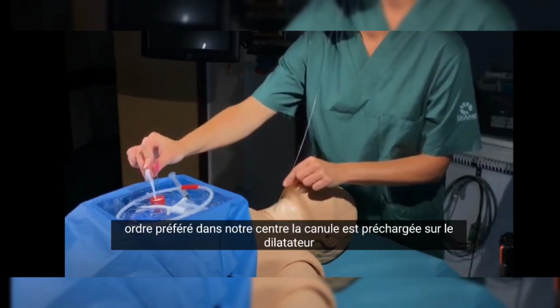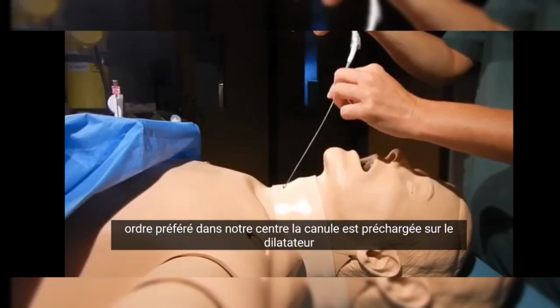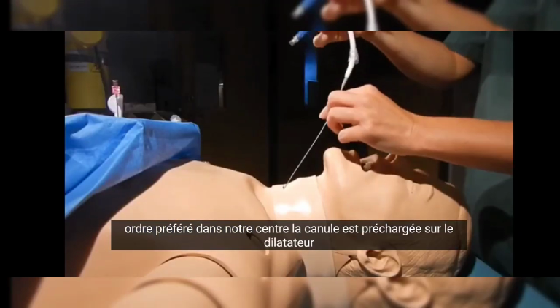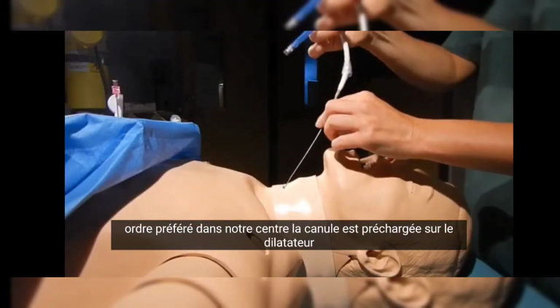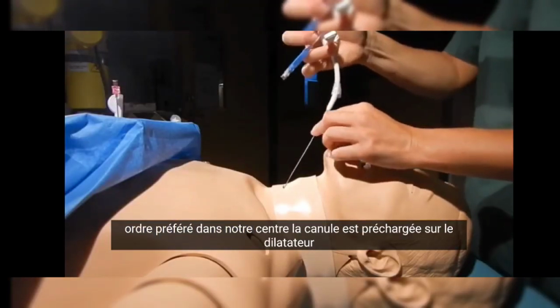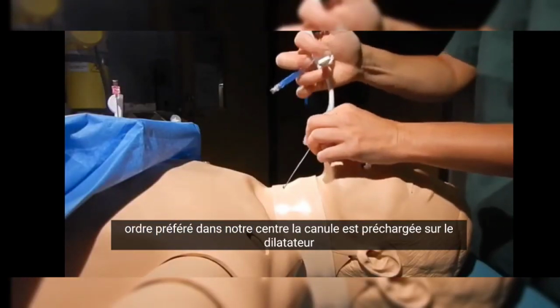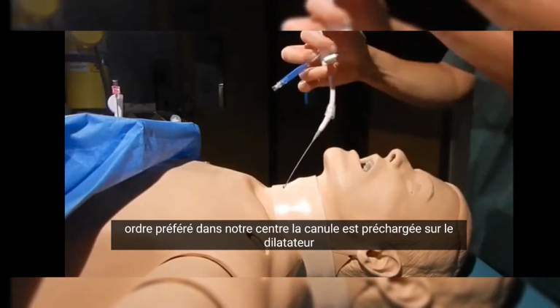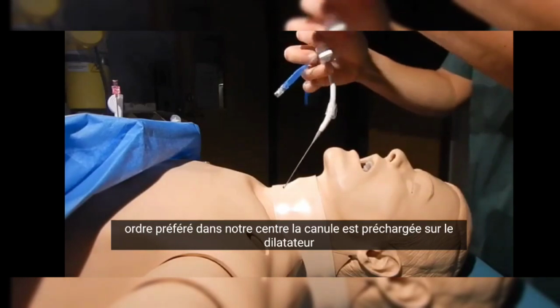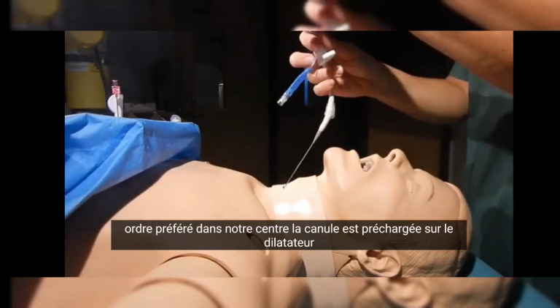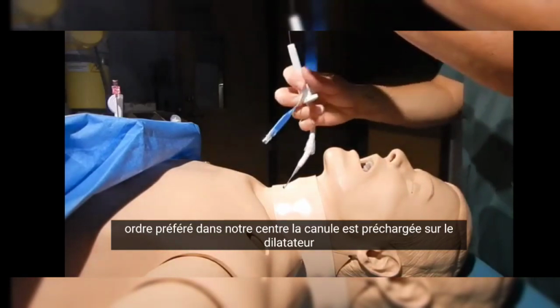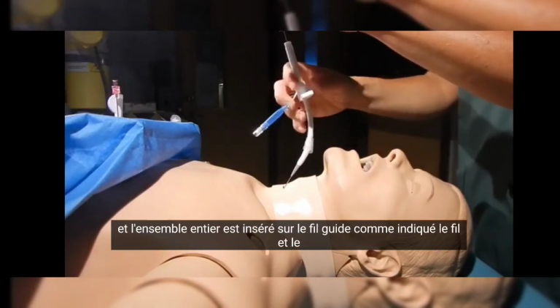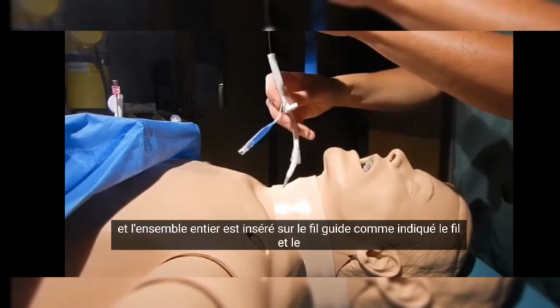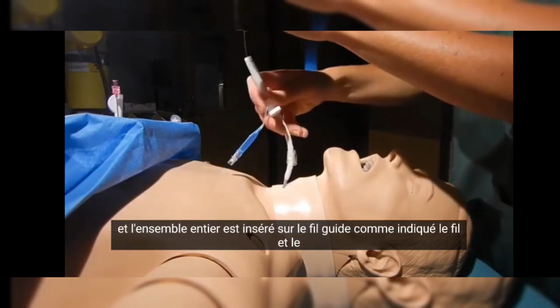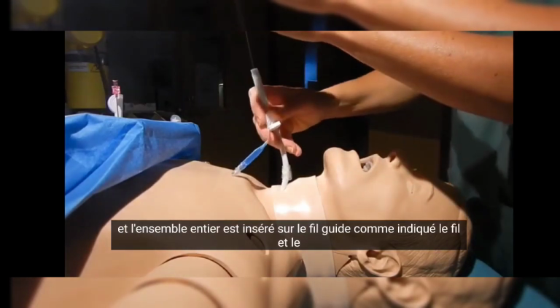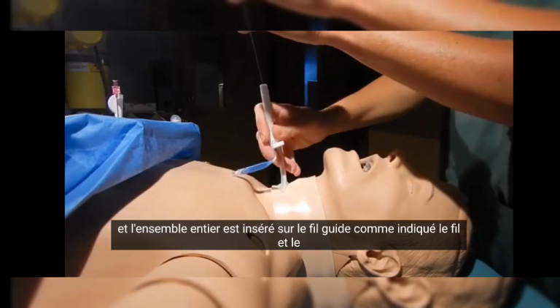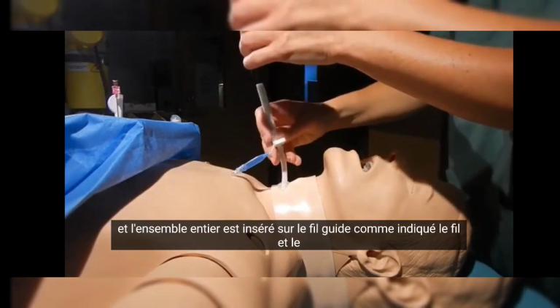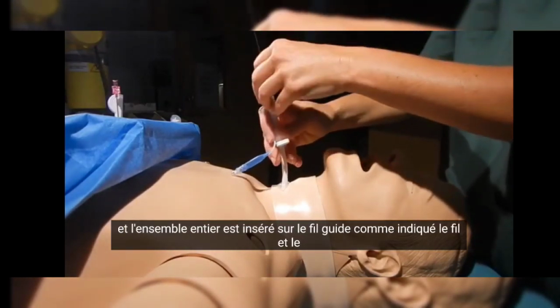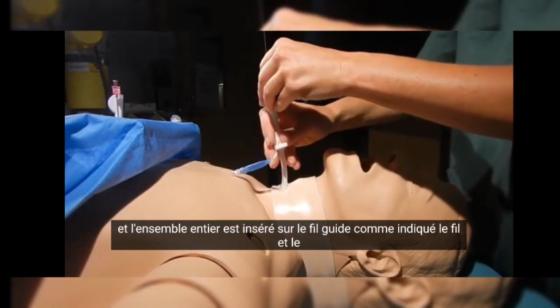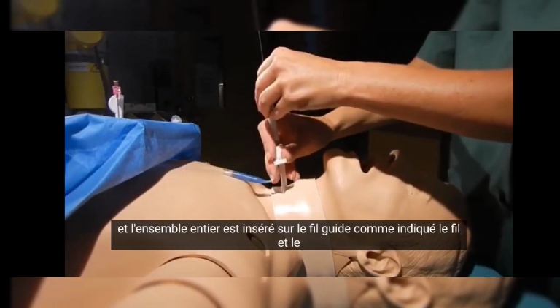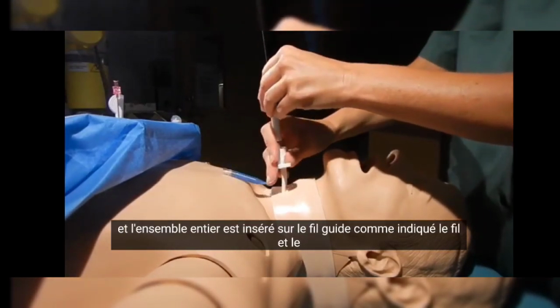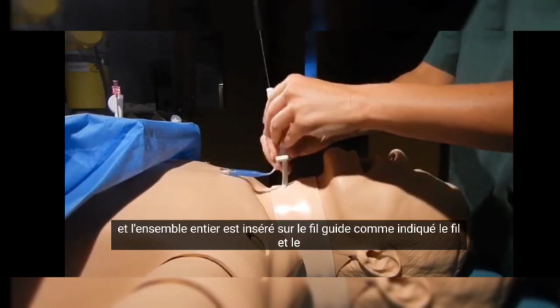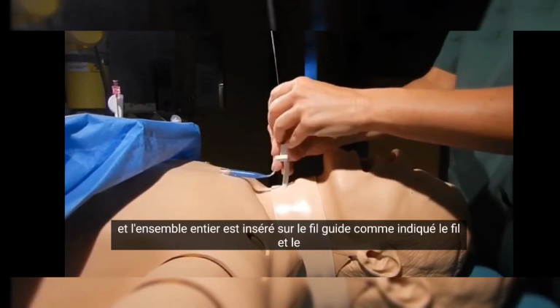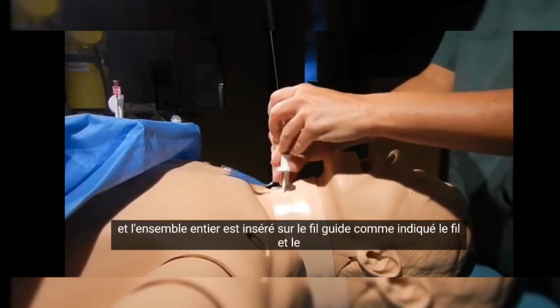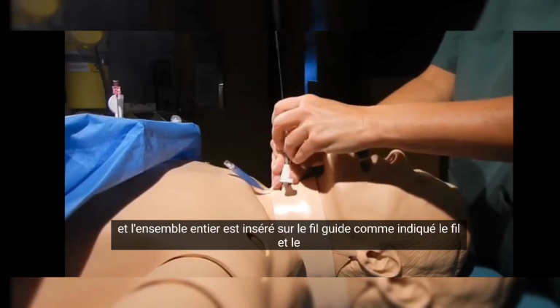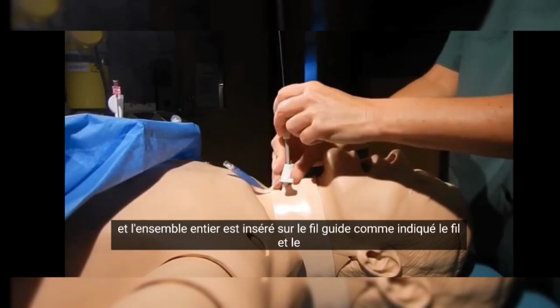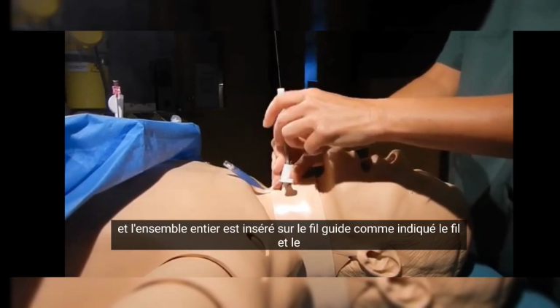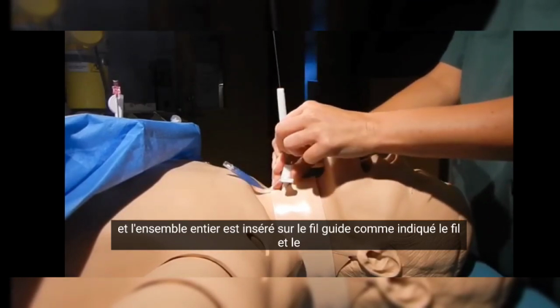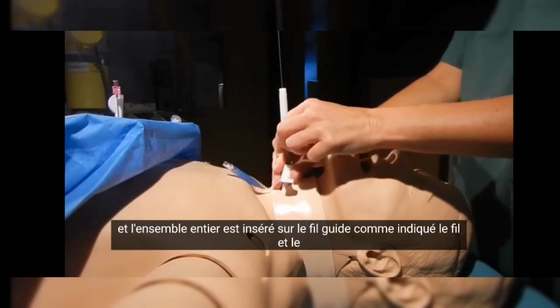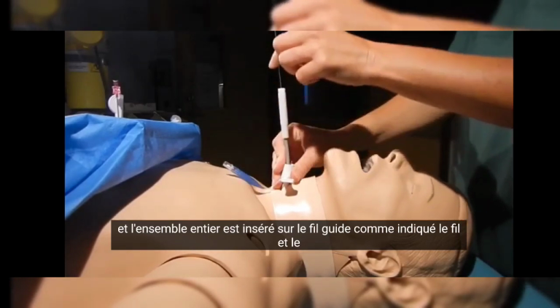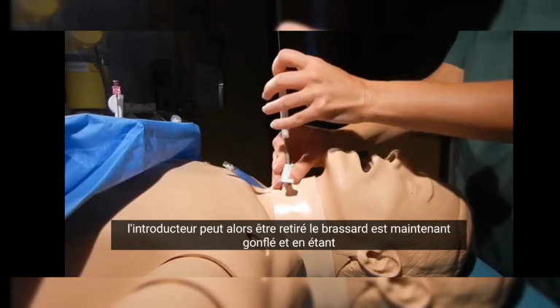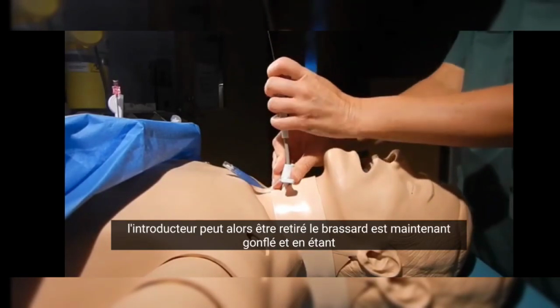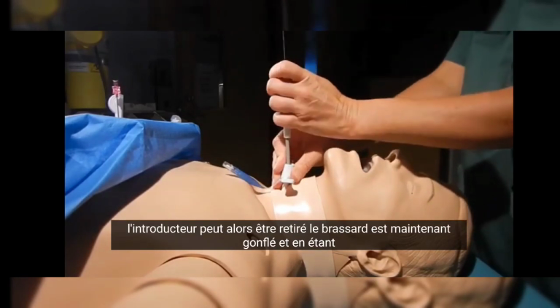The cannula is preloaded over a dilator, and the whole assembly is inserted over the guide wire as shown. The wire and the introducer can then be removed.